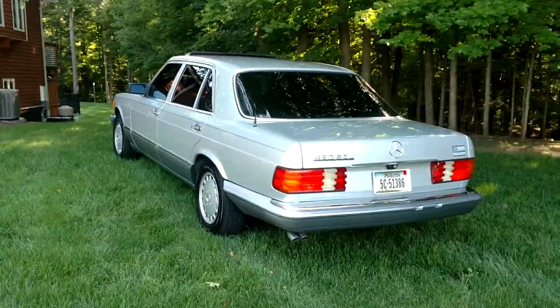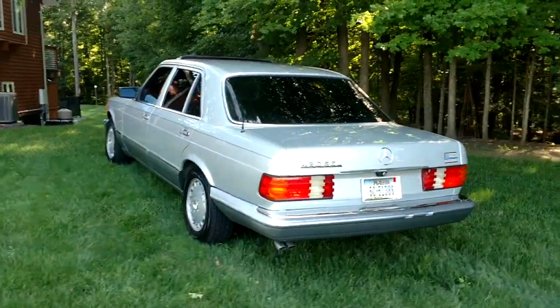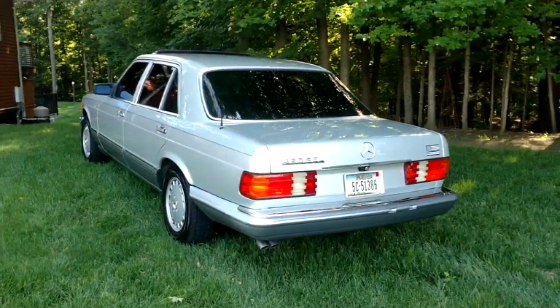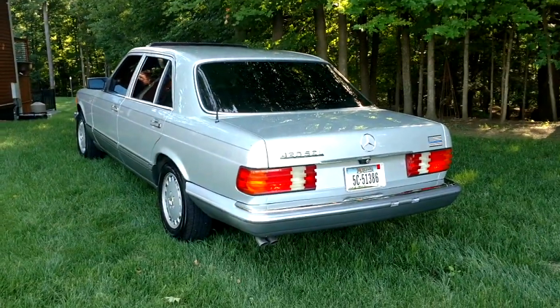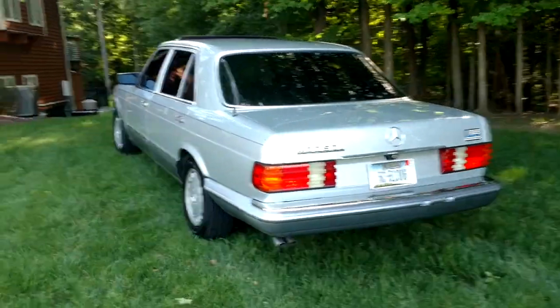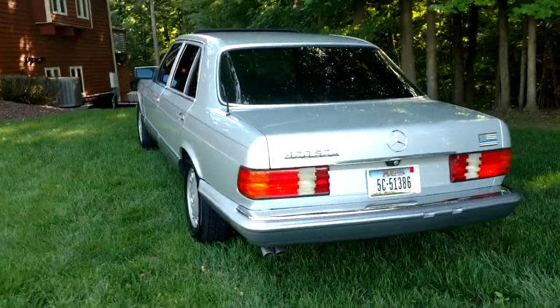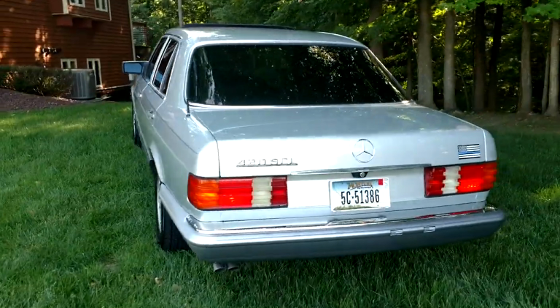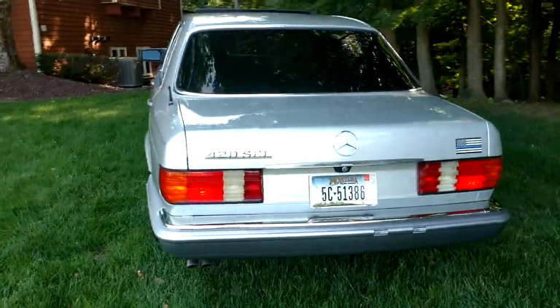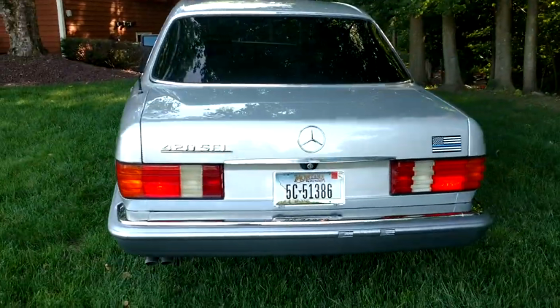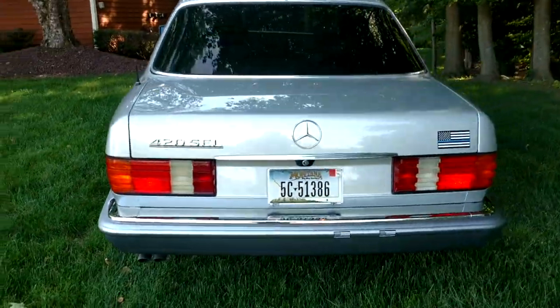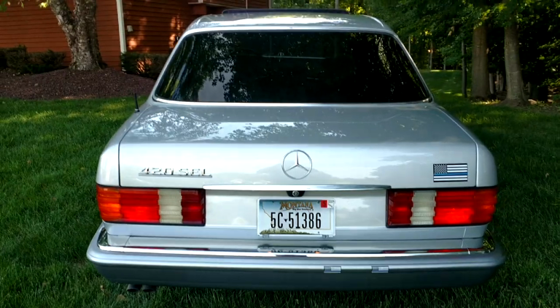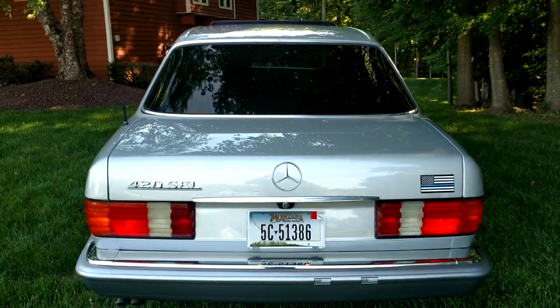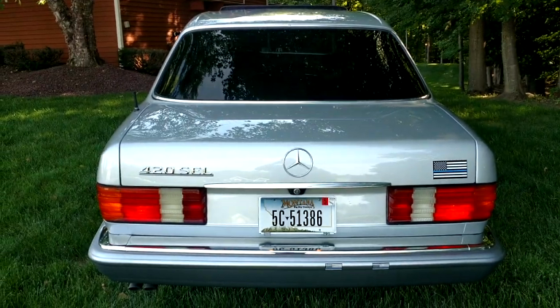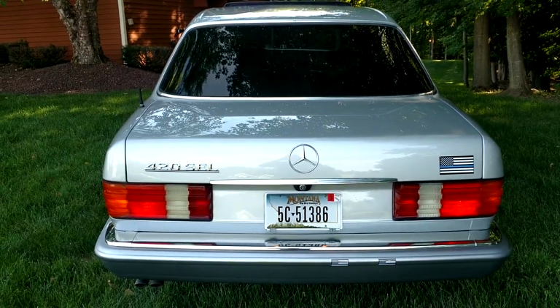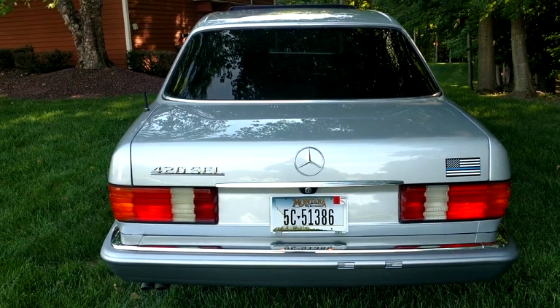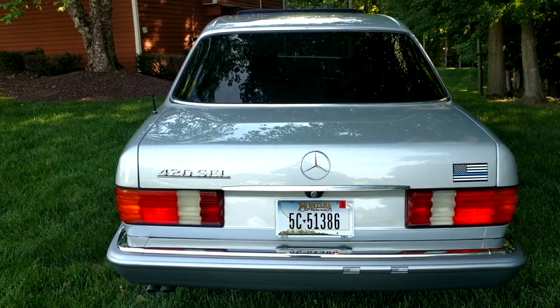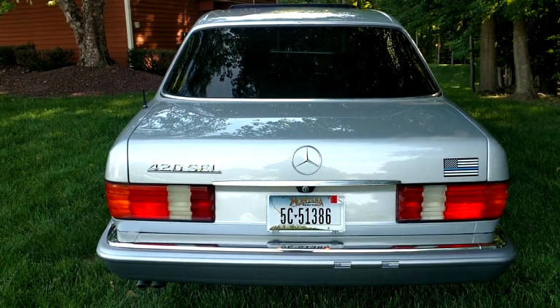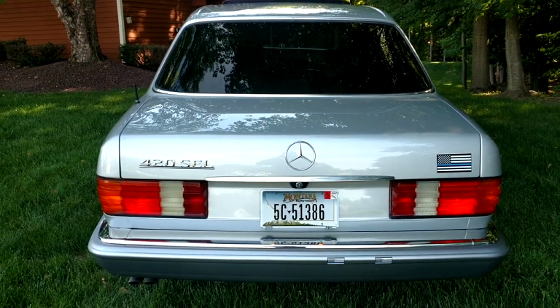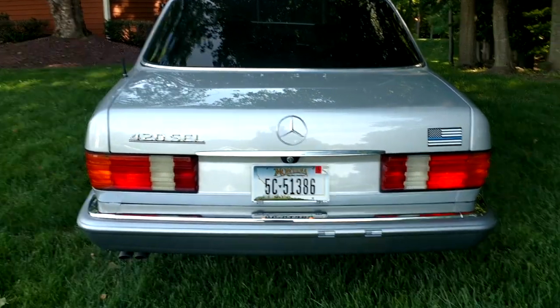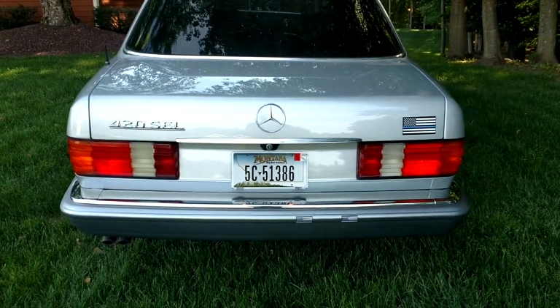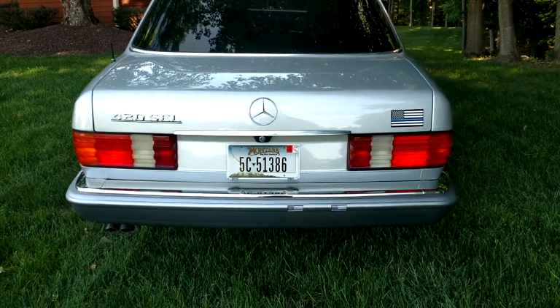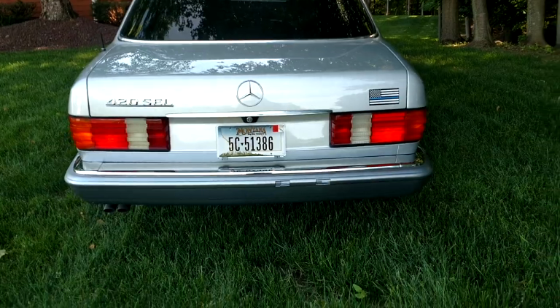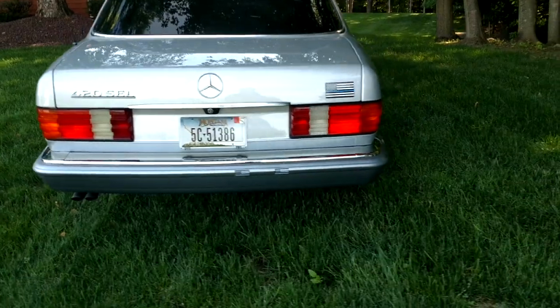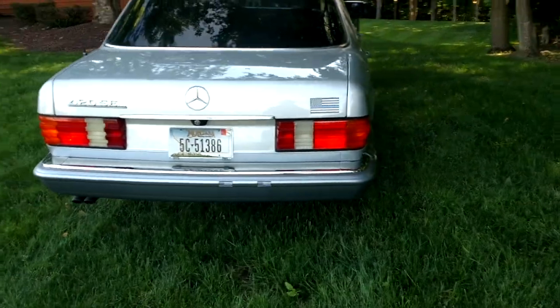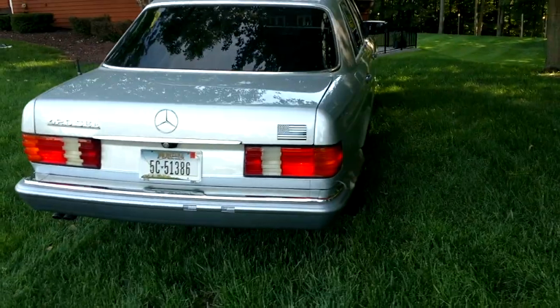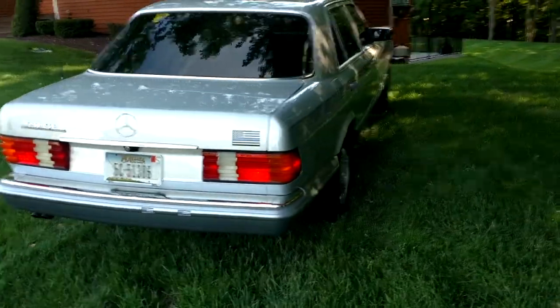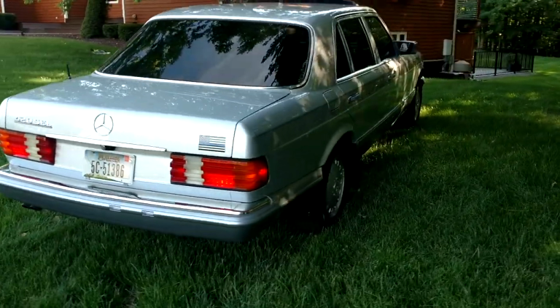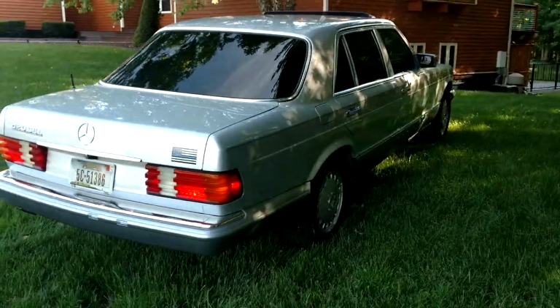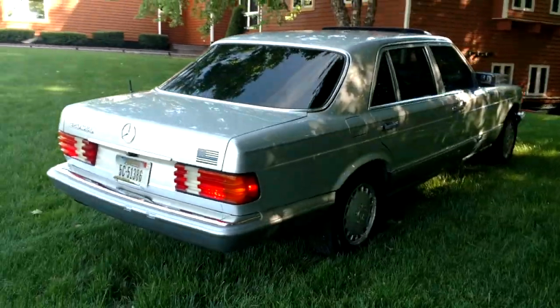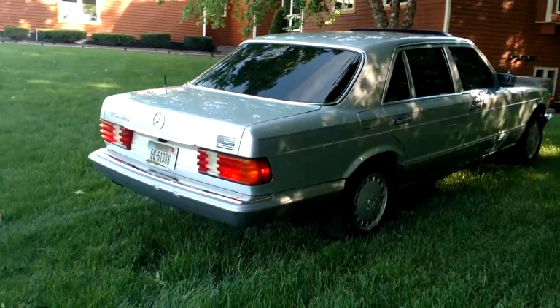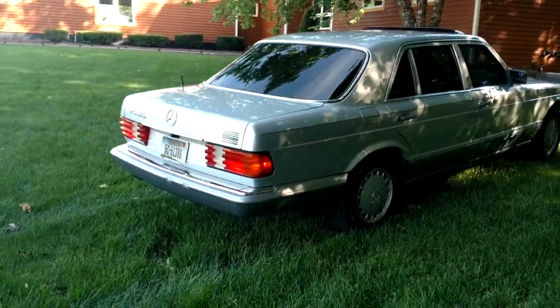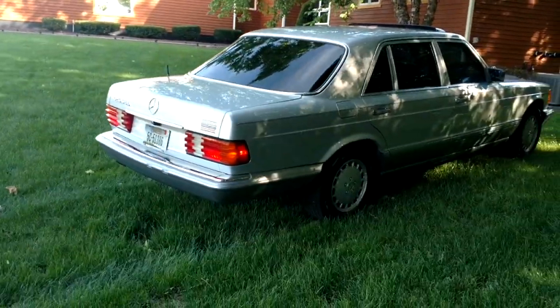The car was originally from Helena, Montana, and it shows that on the Carfax report. Those little stickers there are police stickers — I had it in a parade a while ago, so they look kind of cool. I left them on.